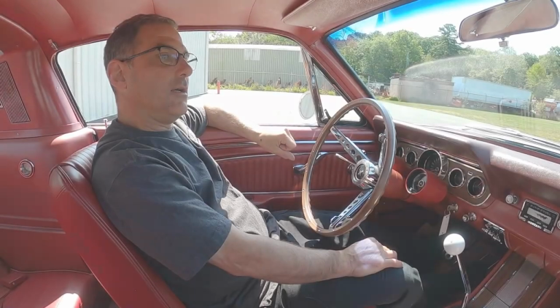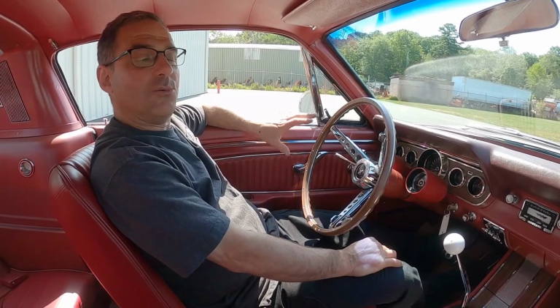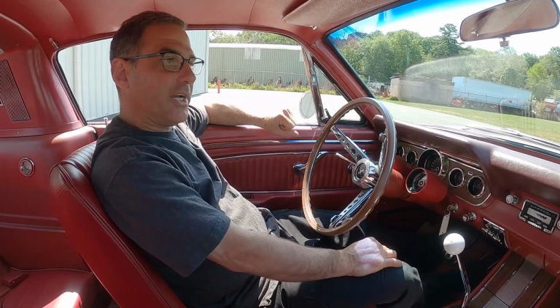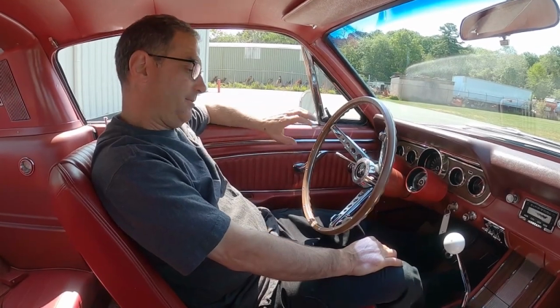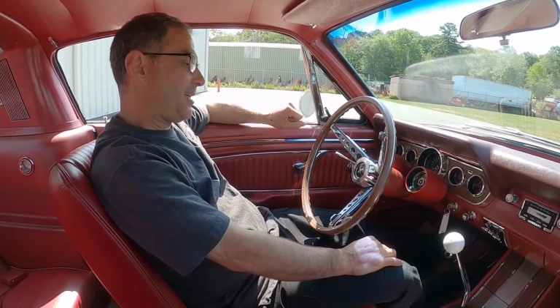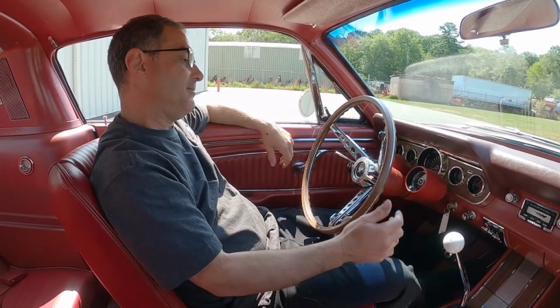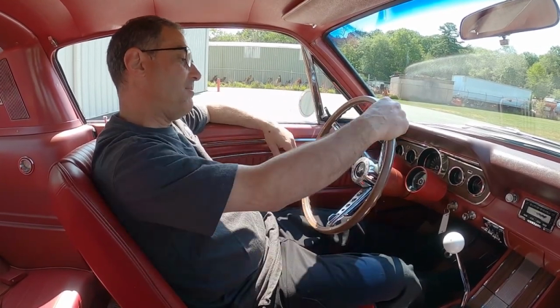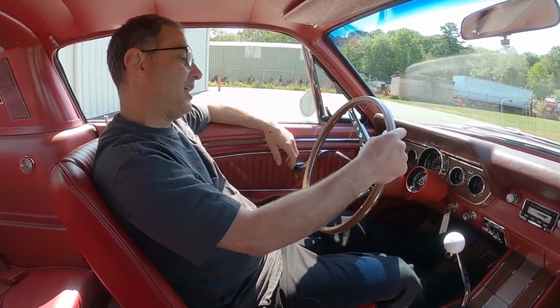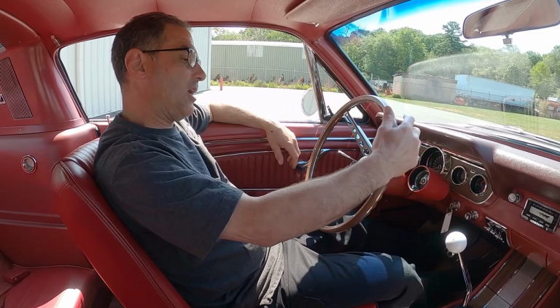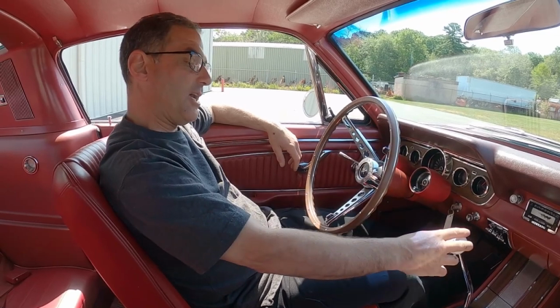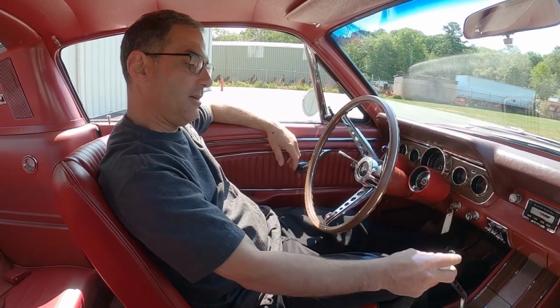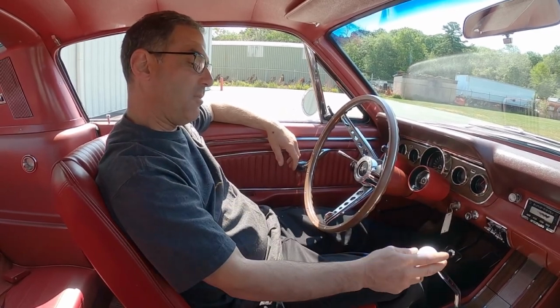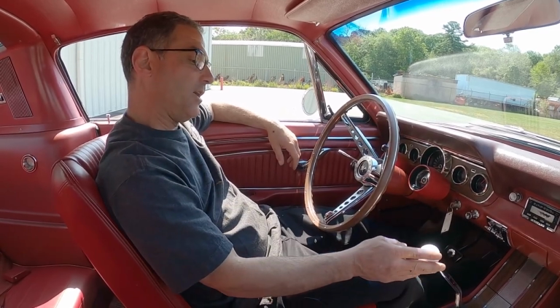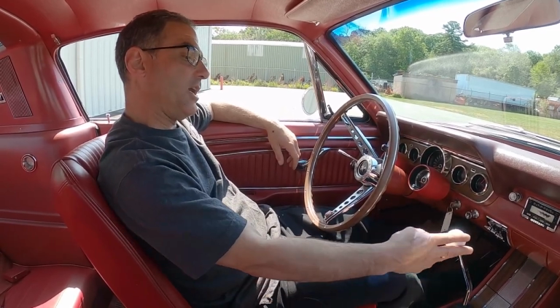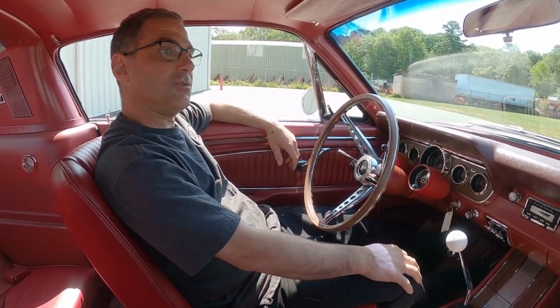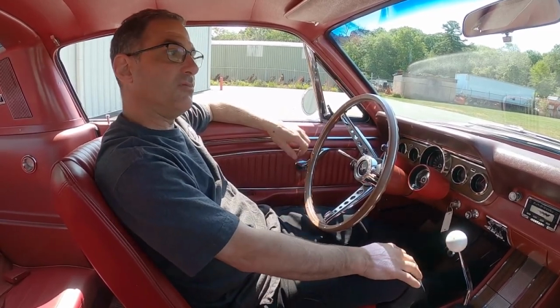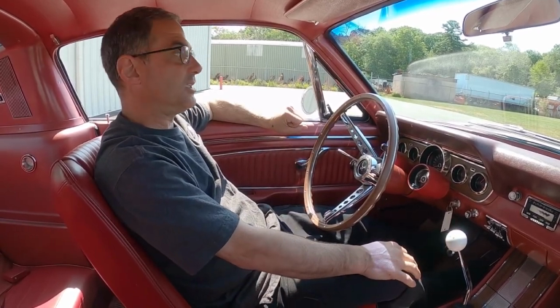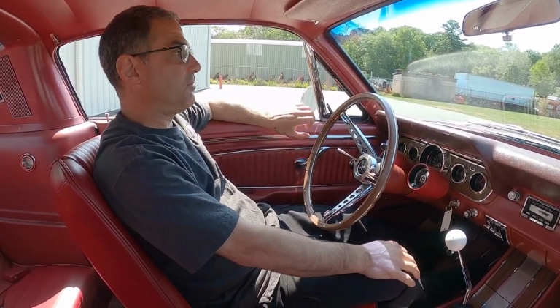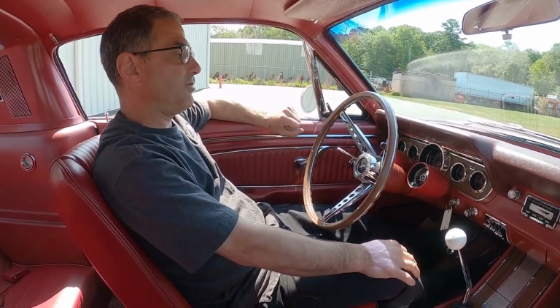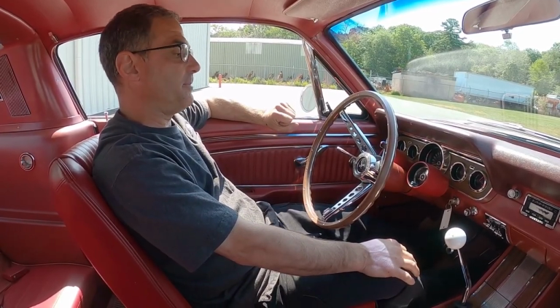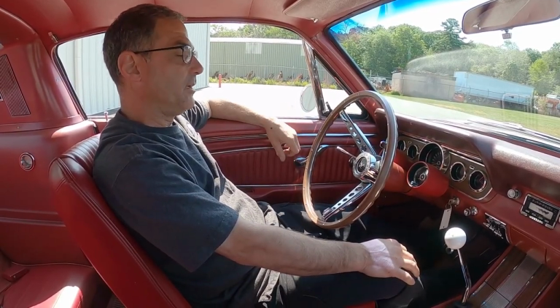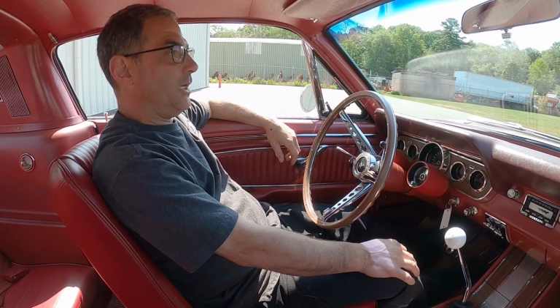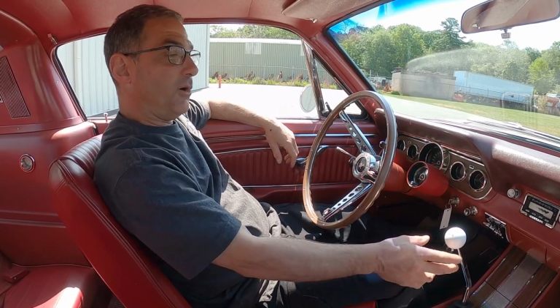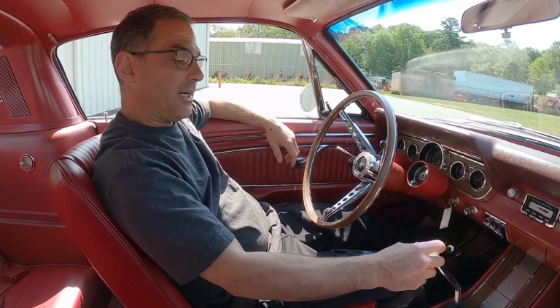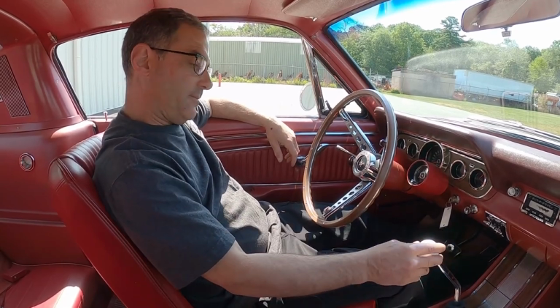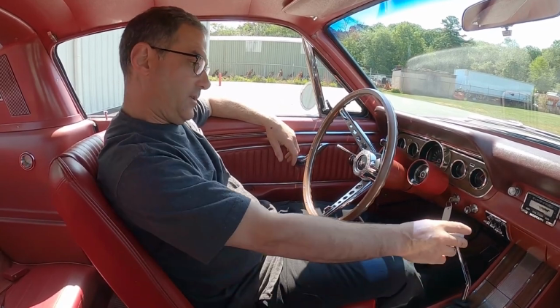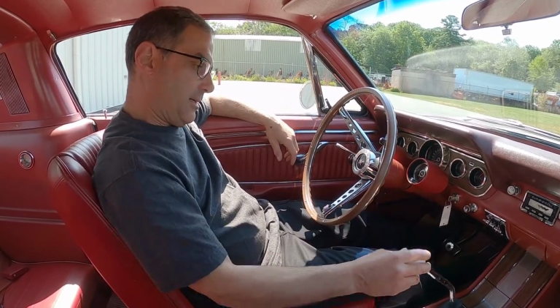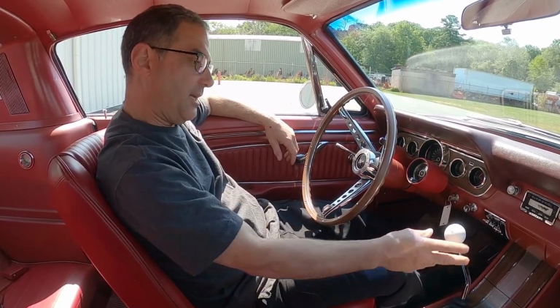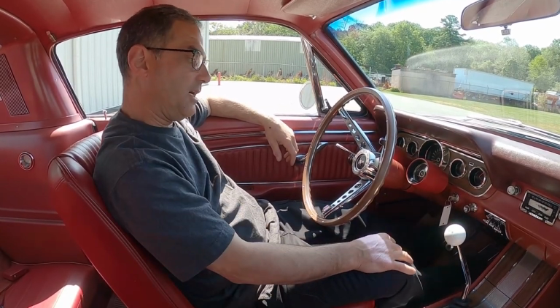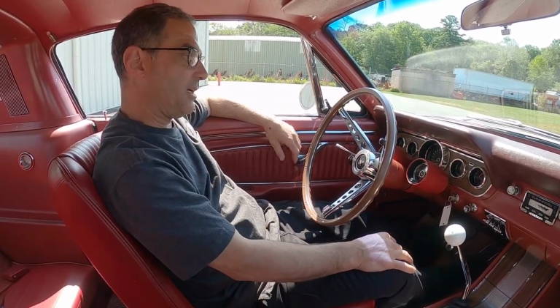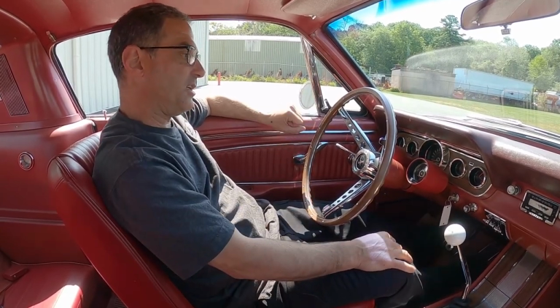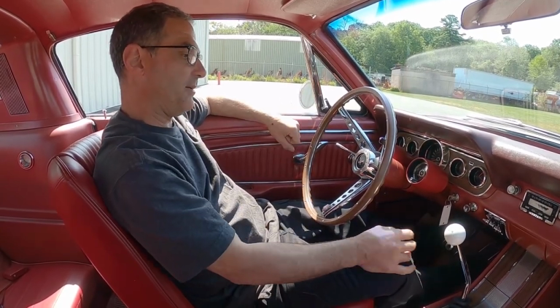Hello, Mike back again at MS Classic Cars. Today, Mark wanted us to take this beautiful '66 Mustang for a ride. Before we start it, let me tell you a few things about it.